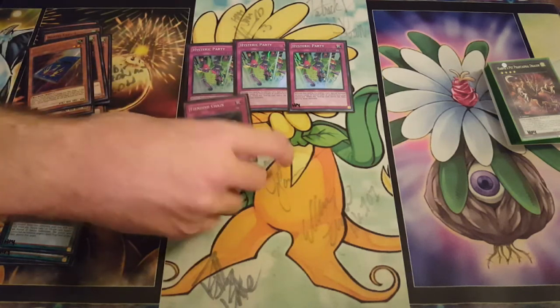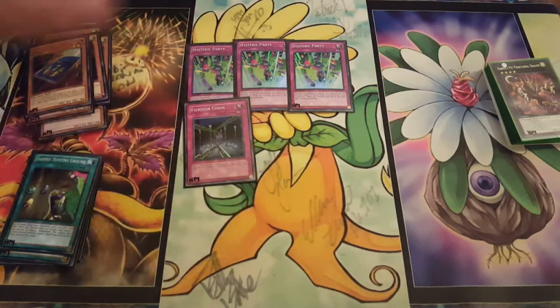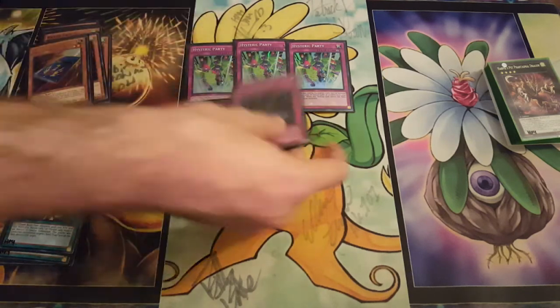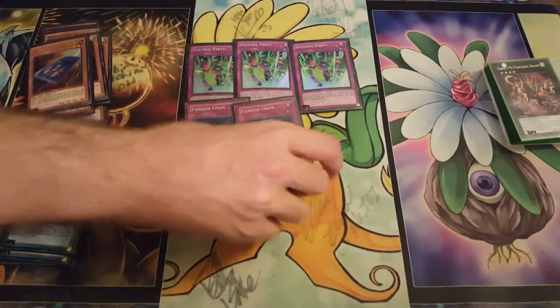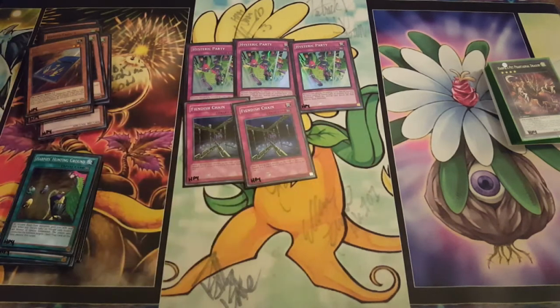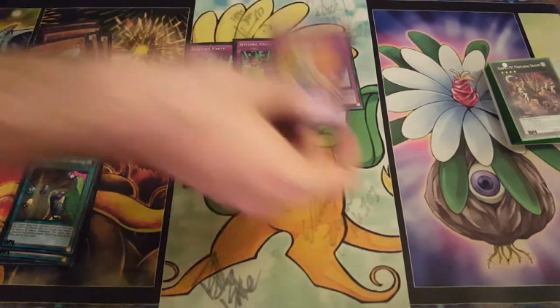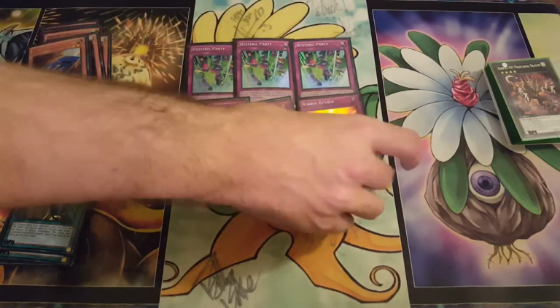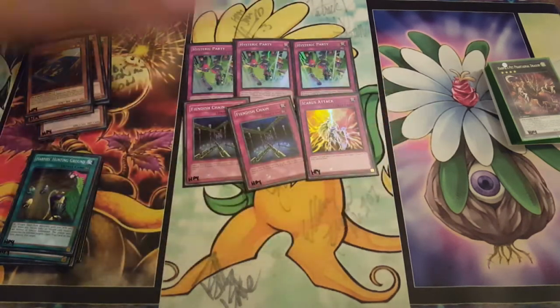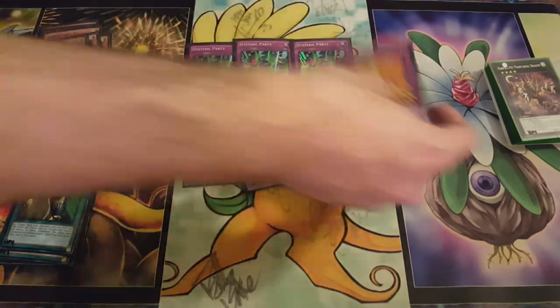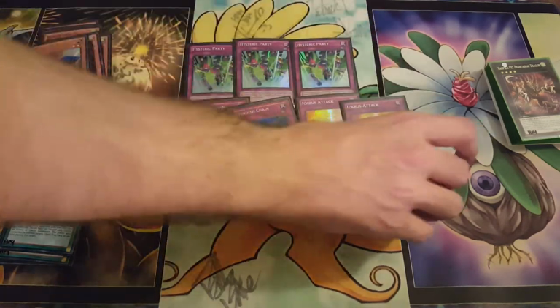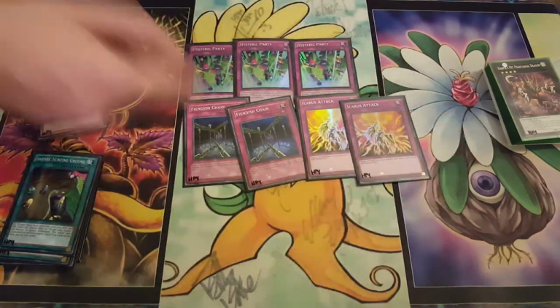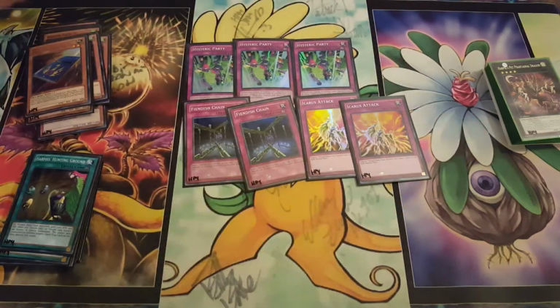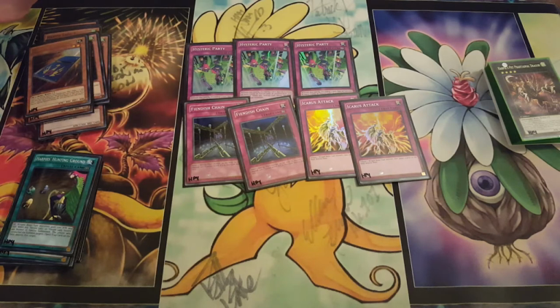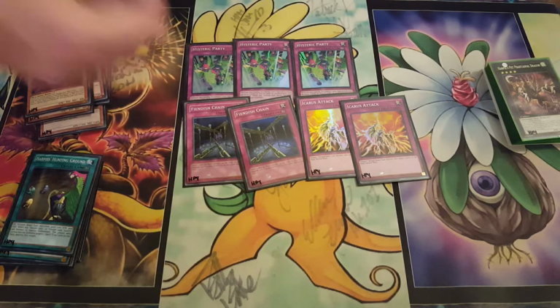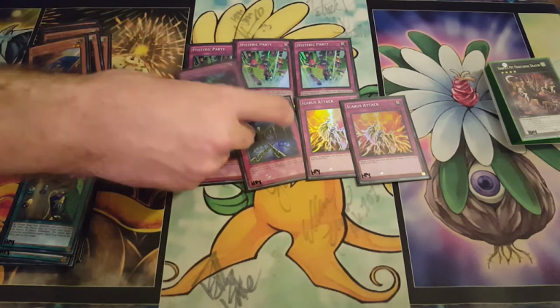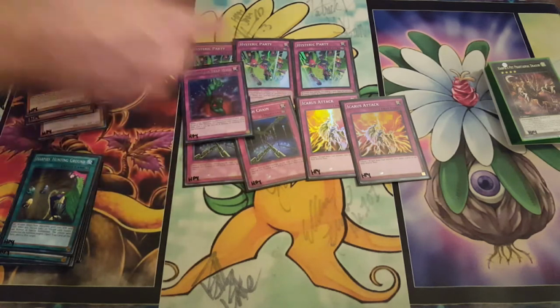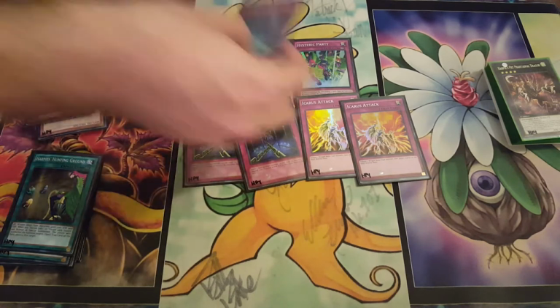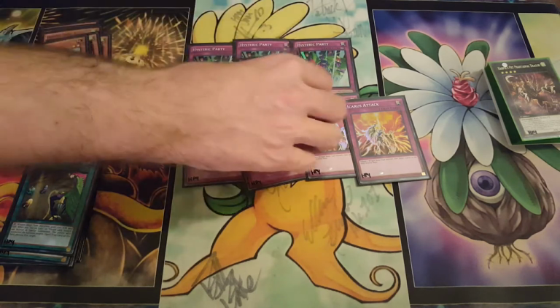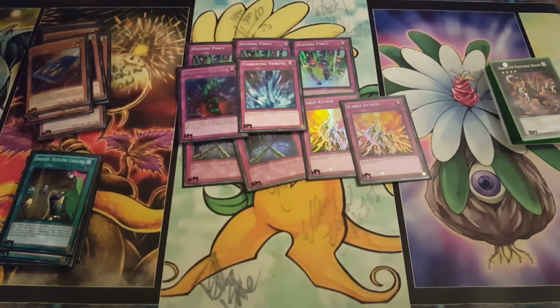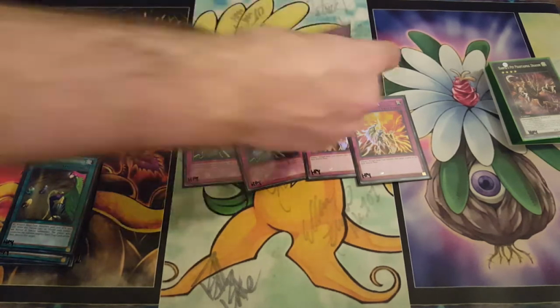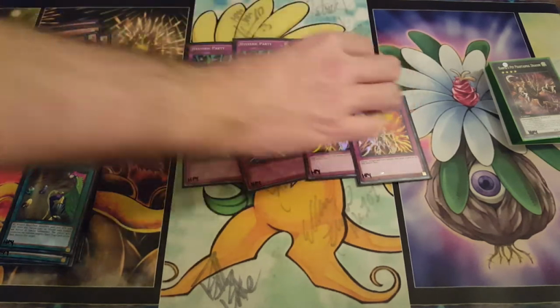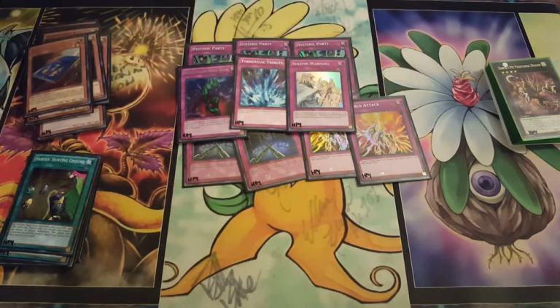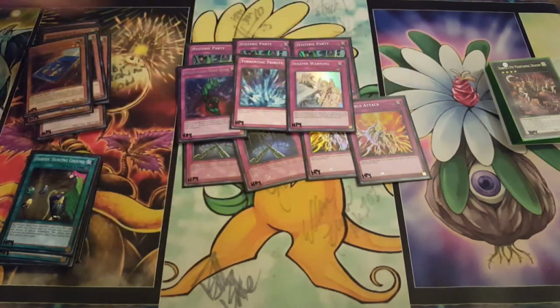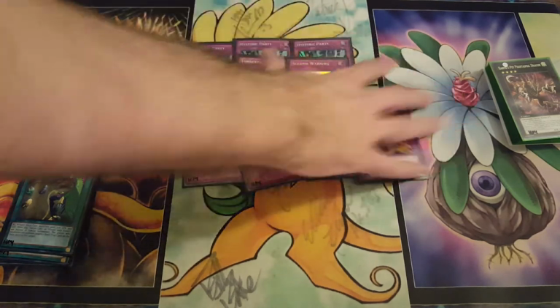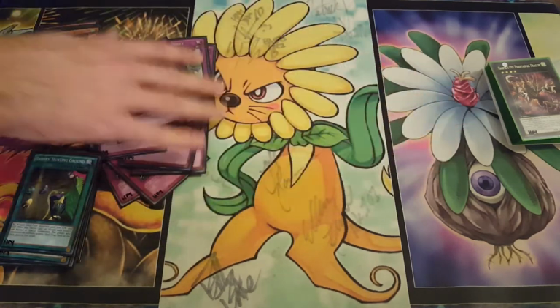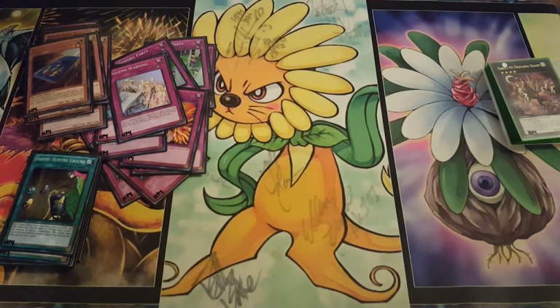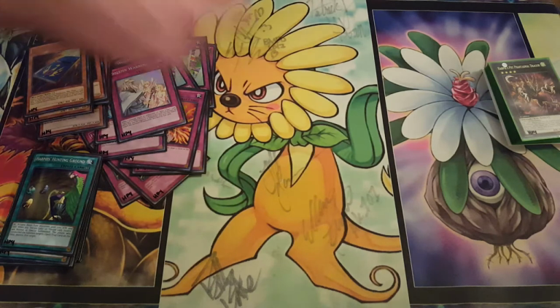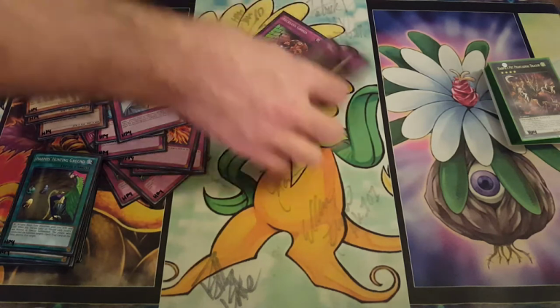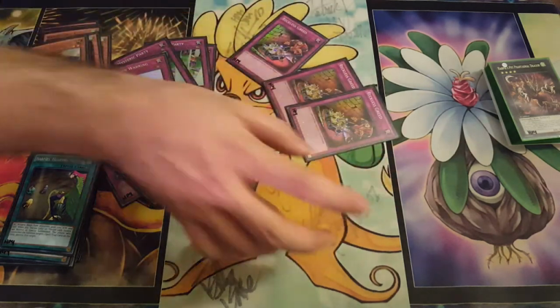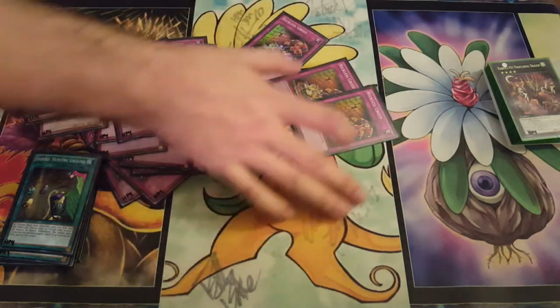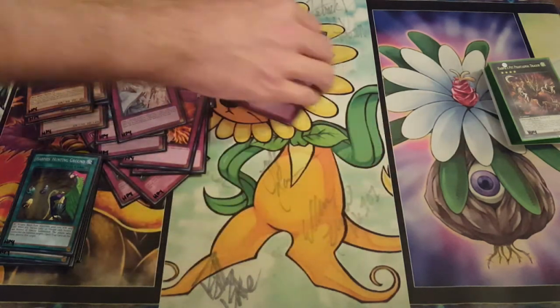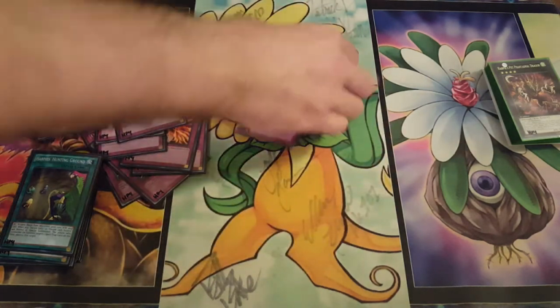Then we have Double Fiendish, Double Icarus Attack. Then we have Bottomless, Torrential, and Warning. And then once again for consistency, 3 Reckless Greed.